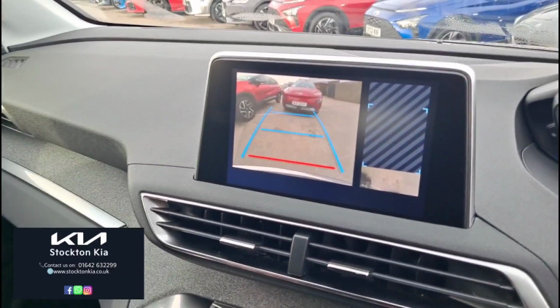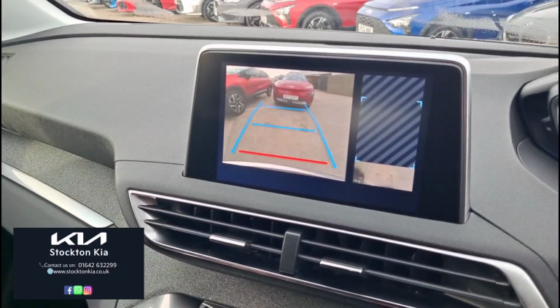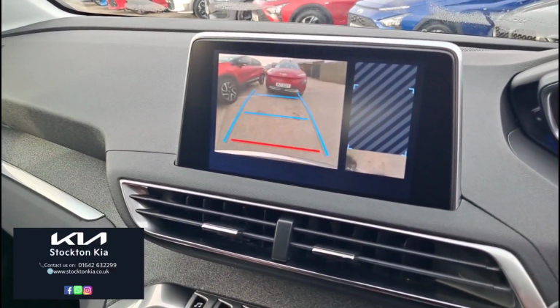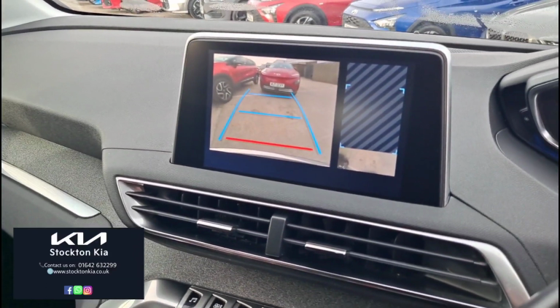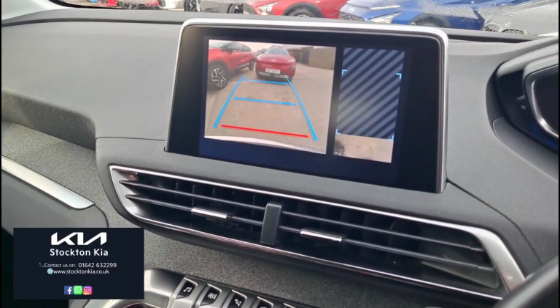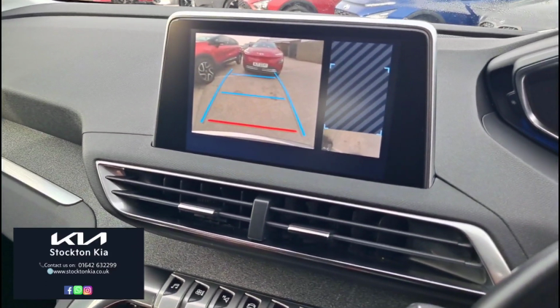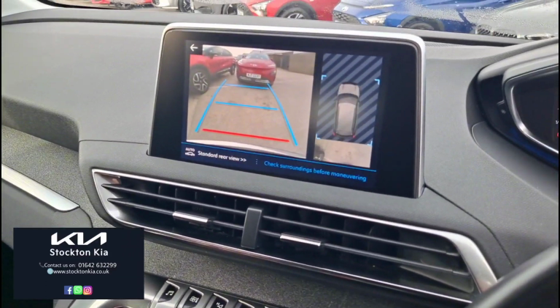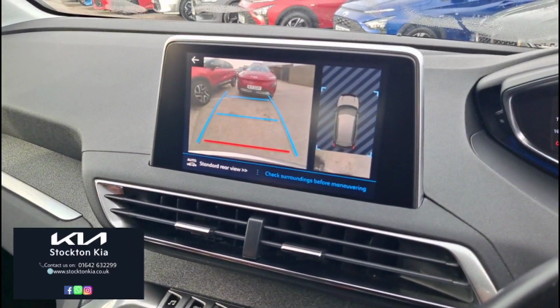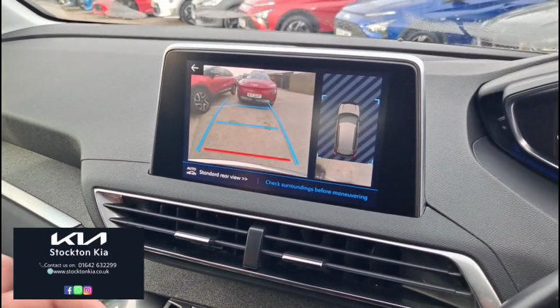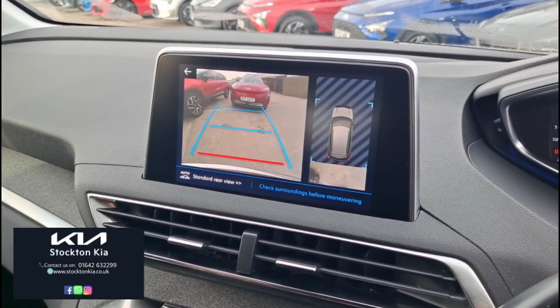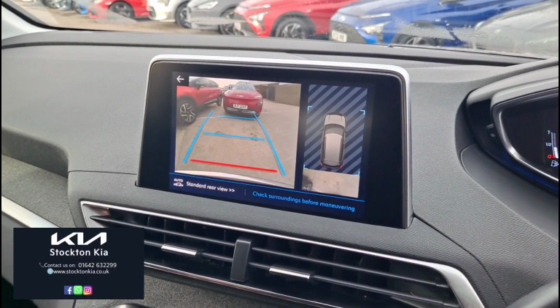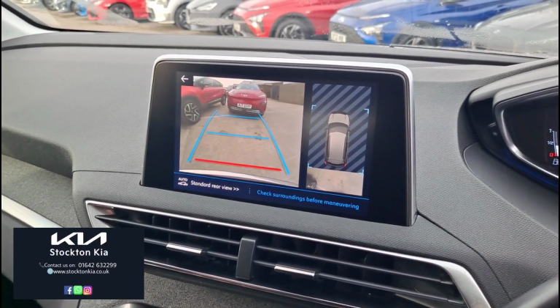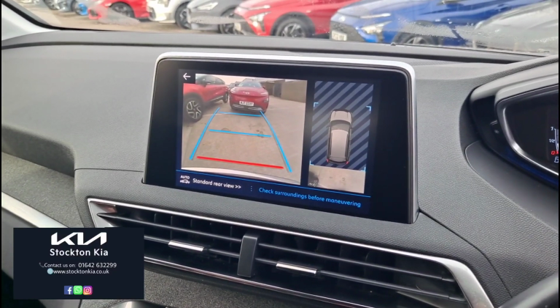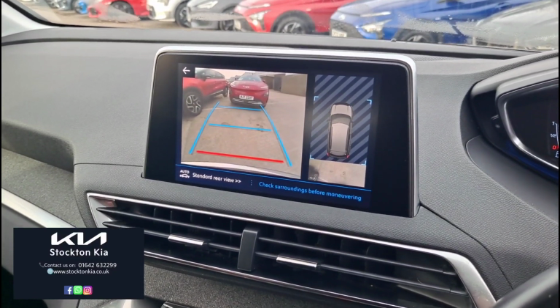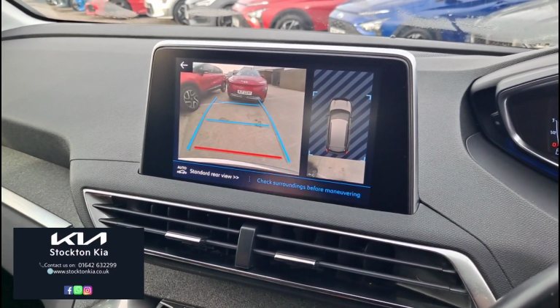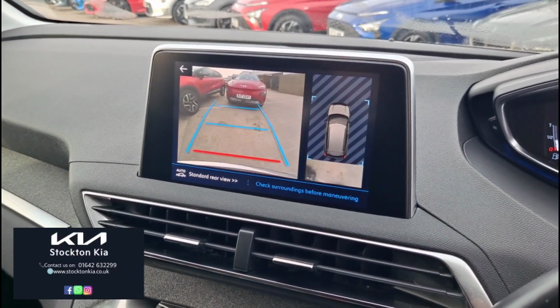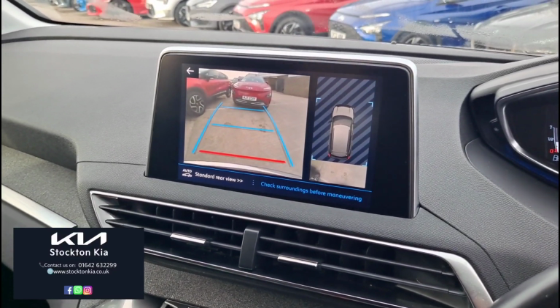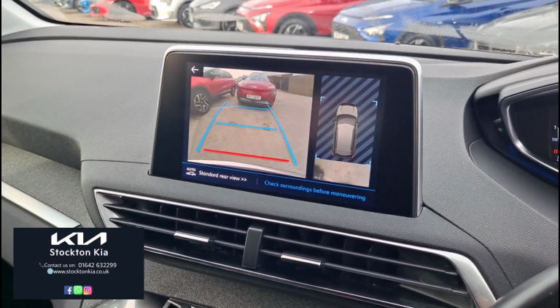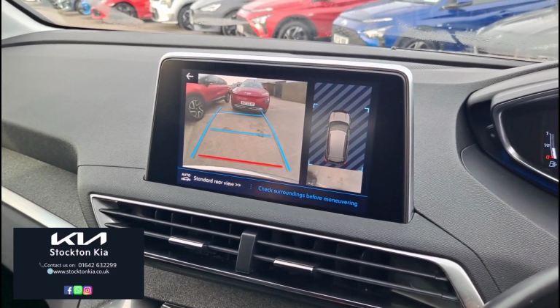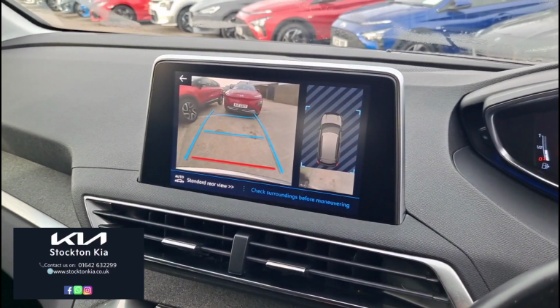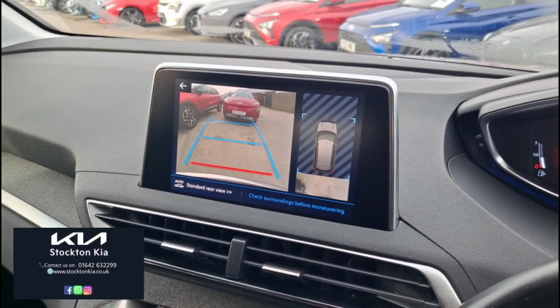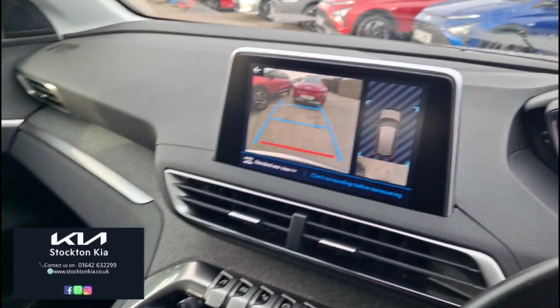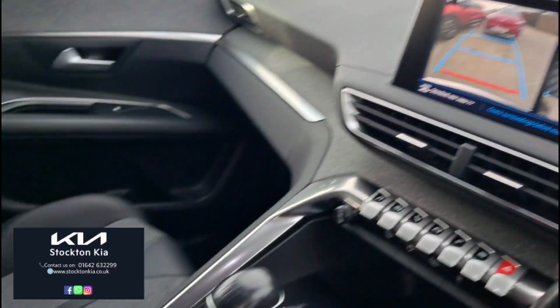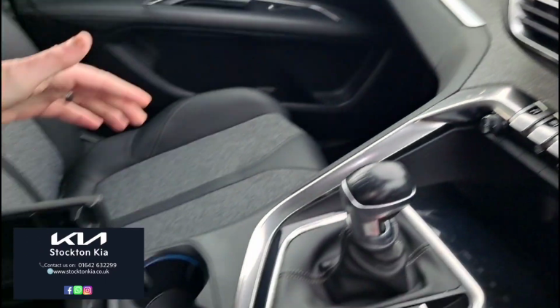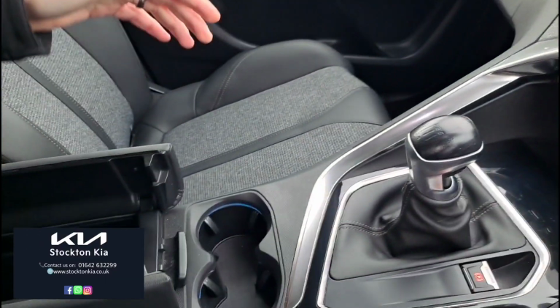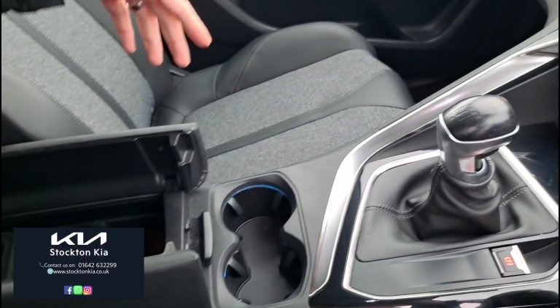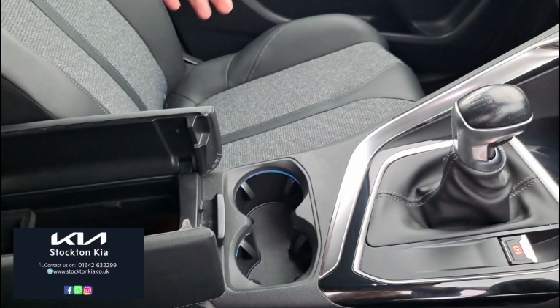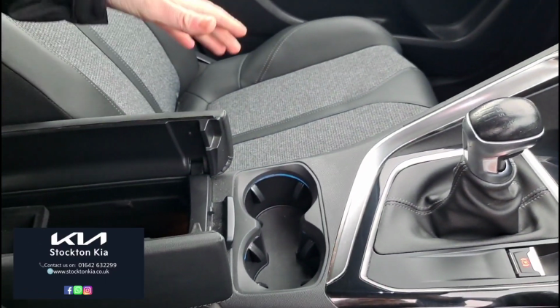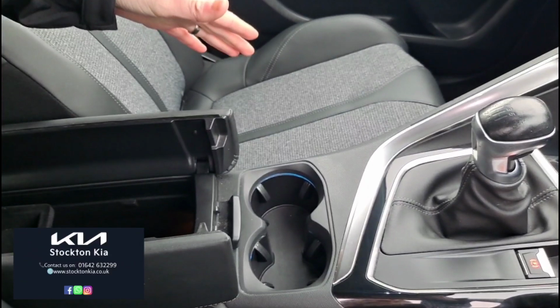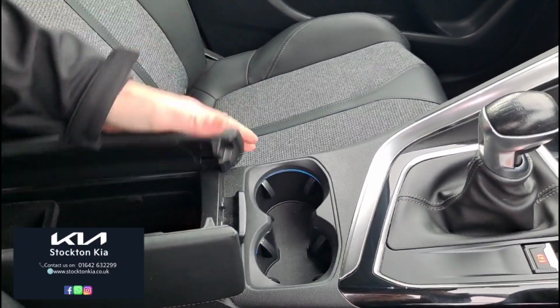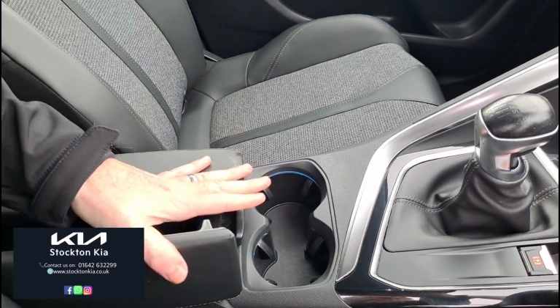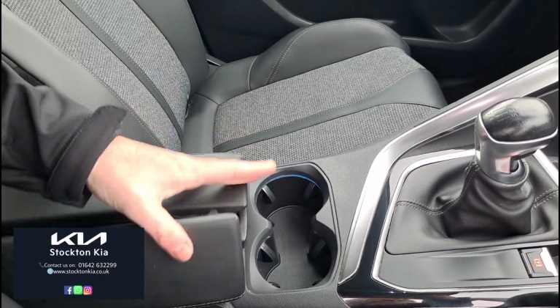You've got parking guidelines on the rear colour reversing camera. It's a nice comfortable driver position — raised up, you can see the front of the bonnet — plus a centralised armrest with additional storage in there.